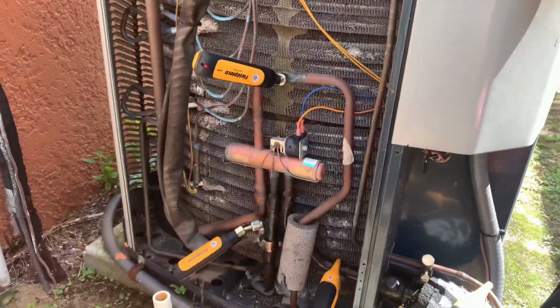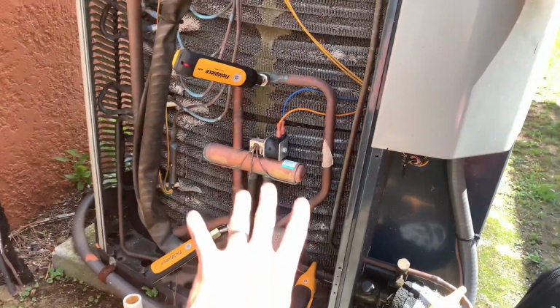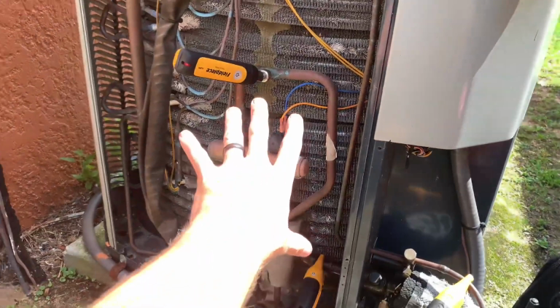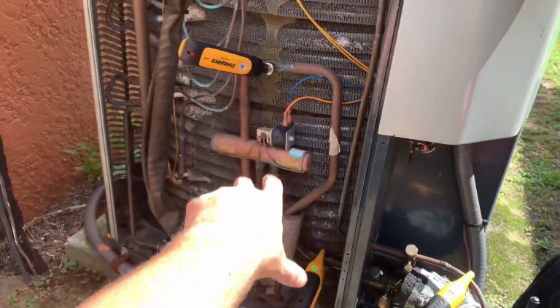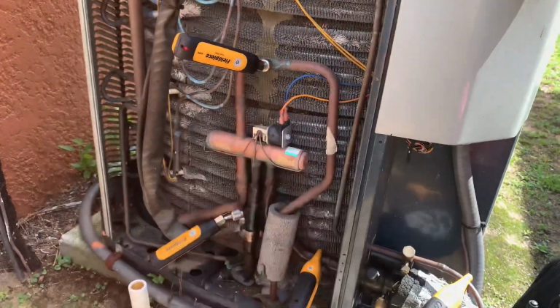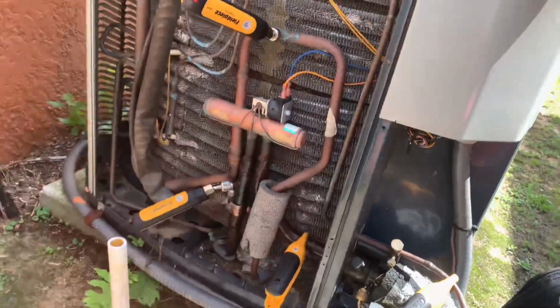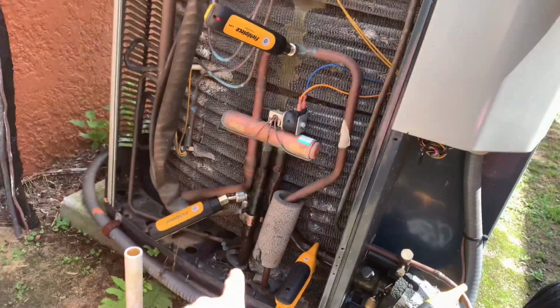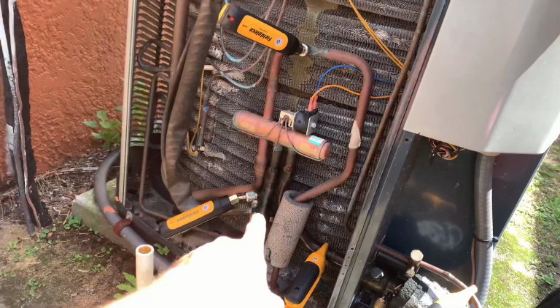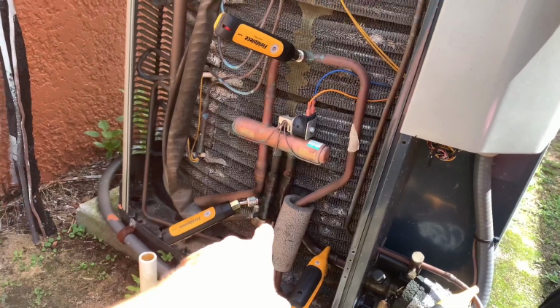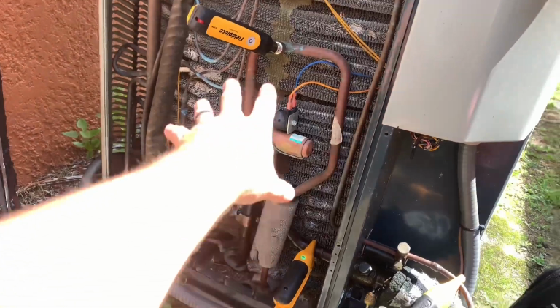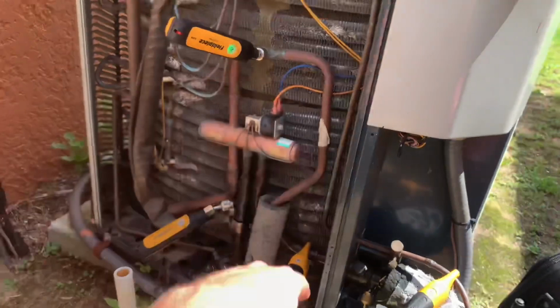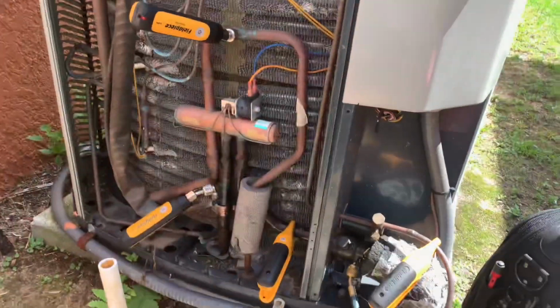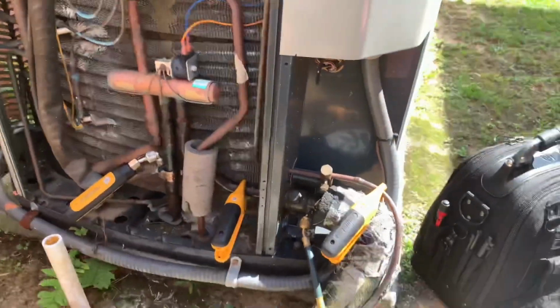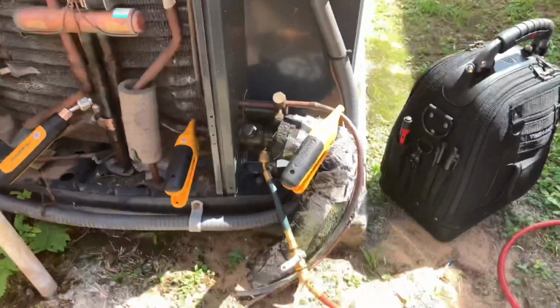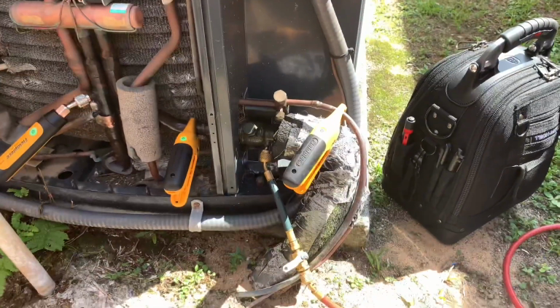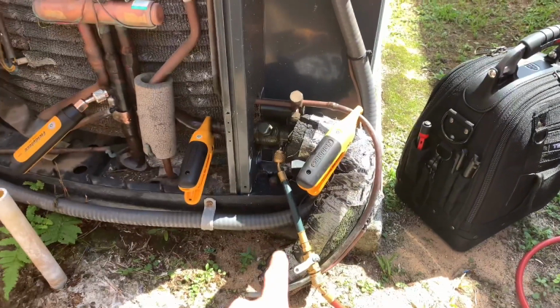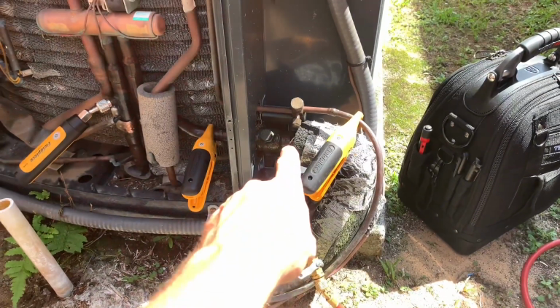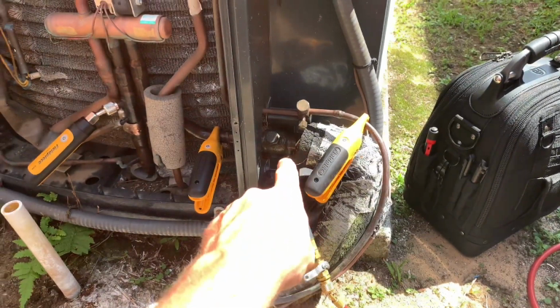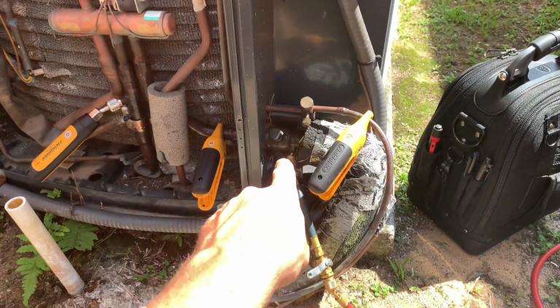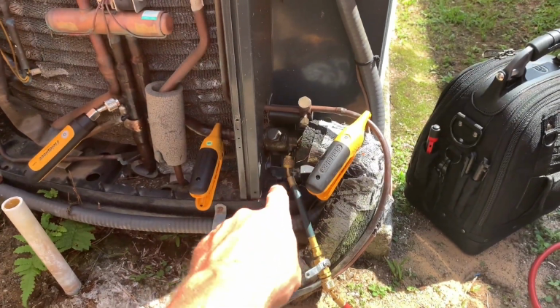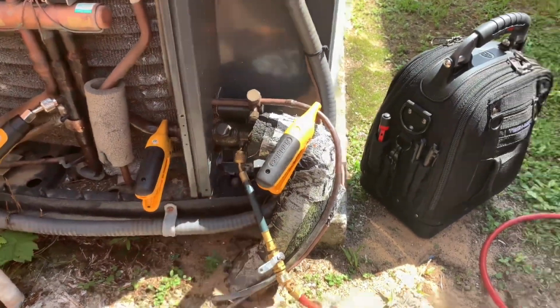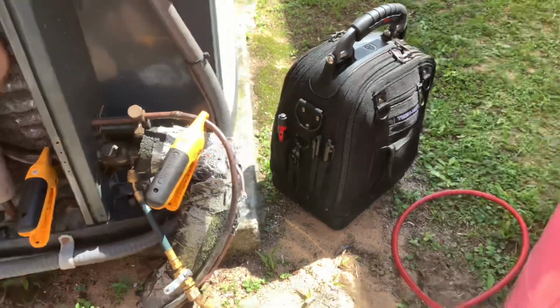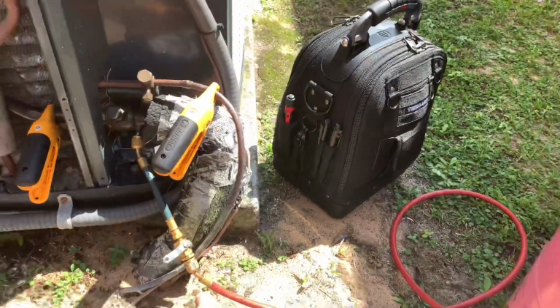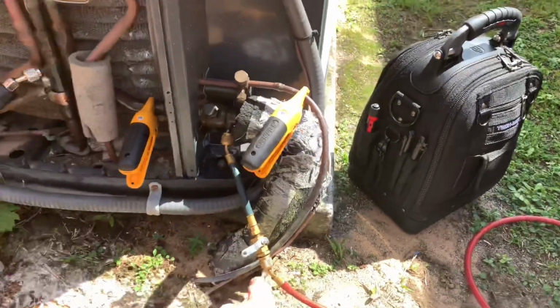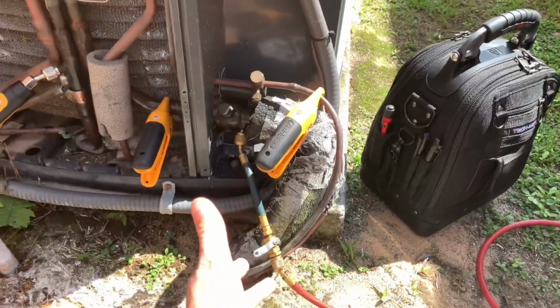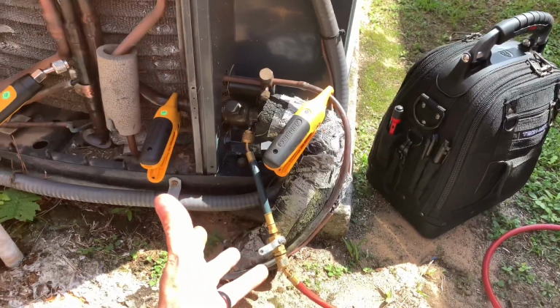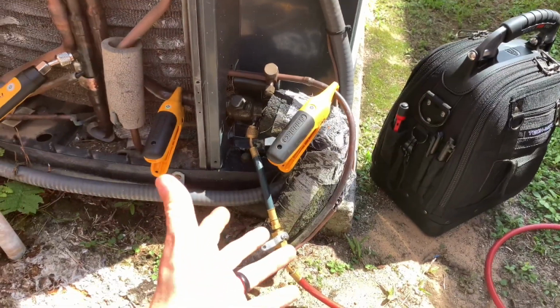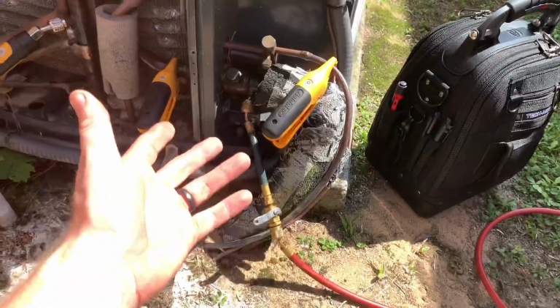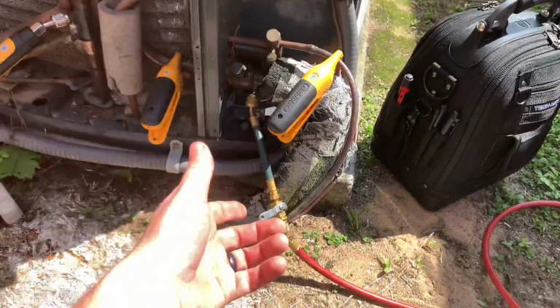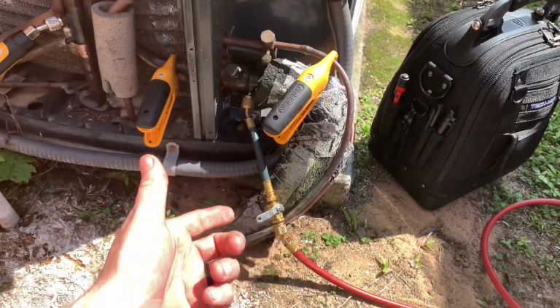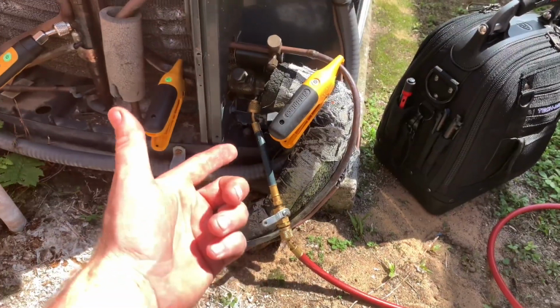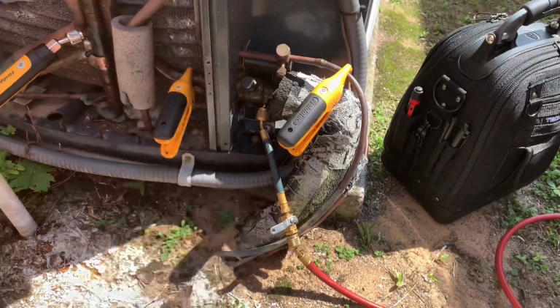I check my charge right here in my true suction port — put the true suction down here, your high side there — and then you can just utilize a single hose, or in my case two hoses with the ball valve on my stubby.